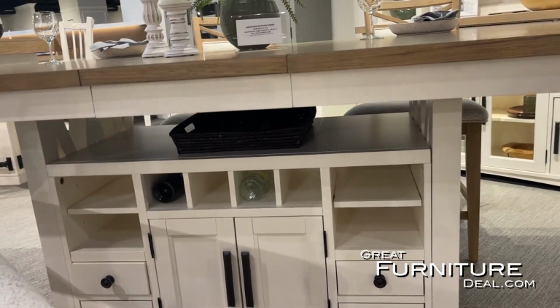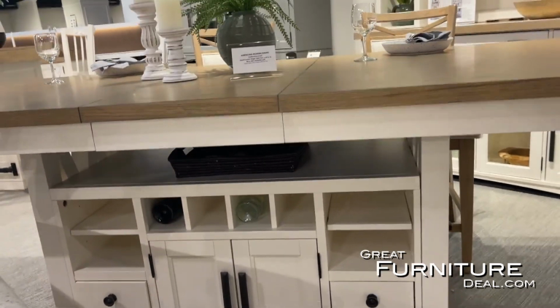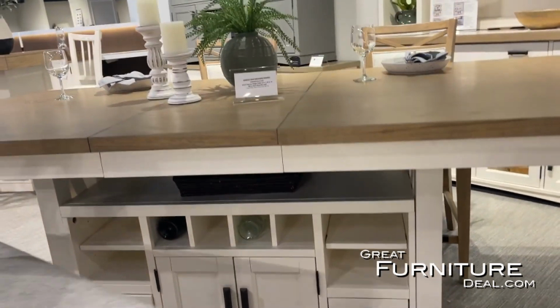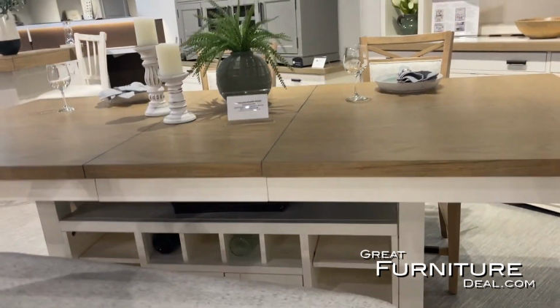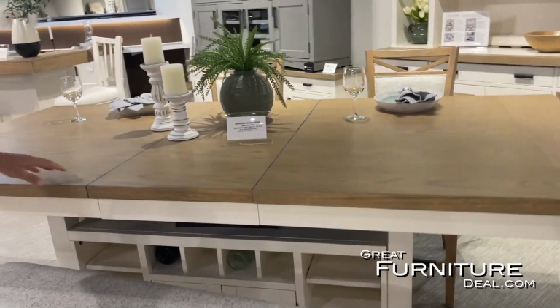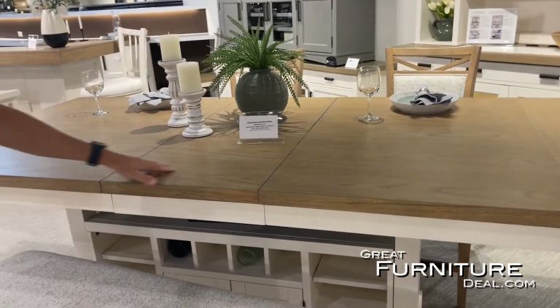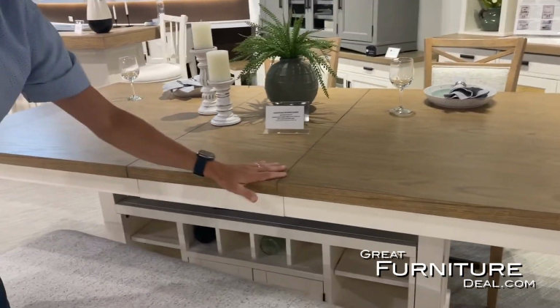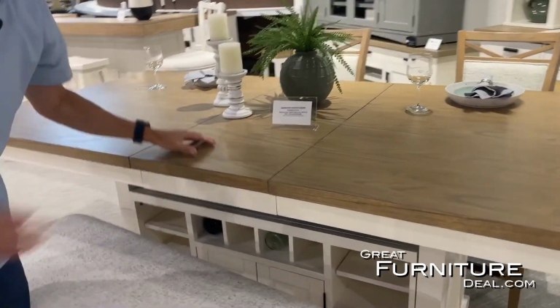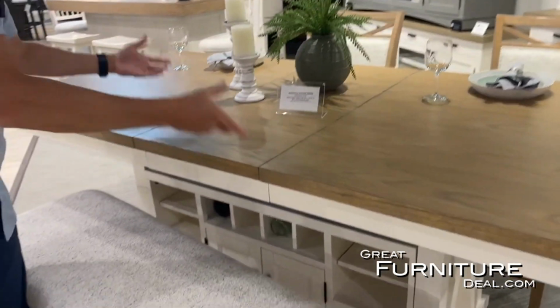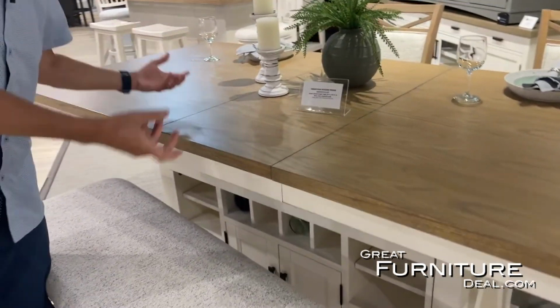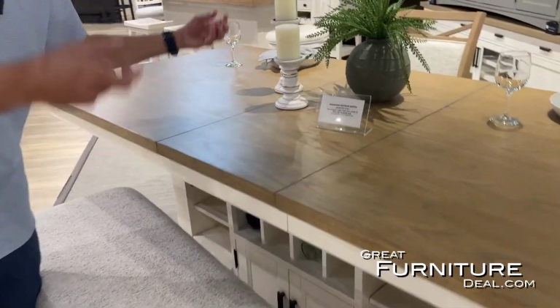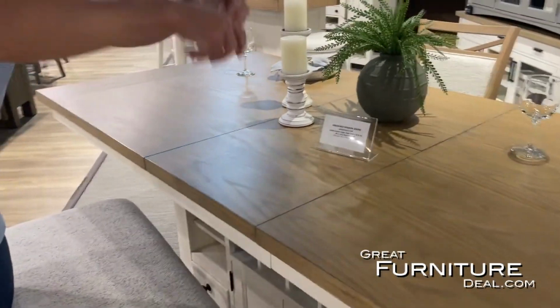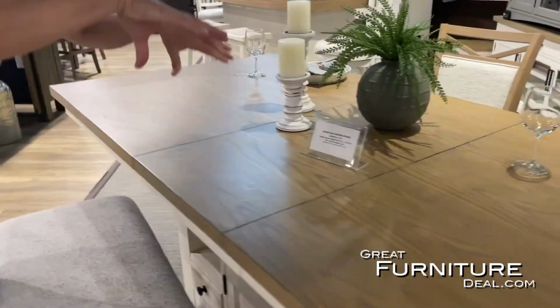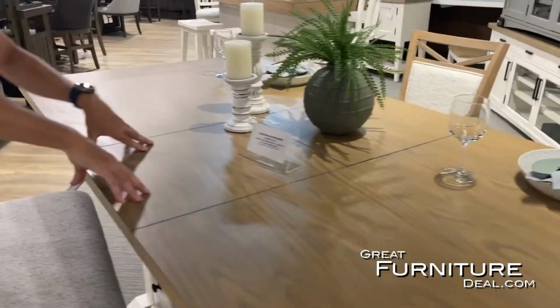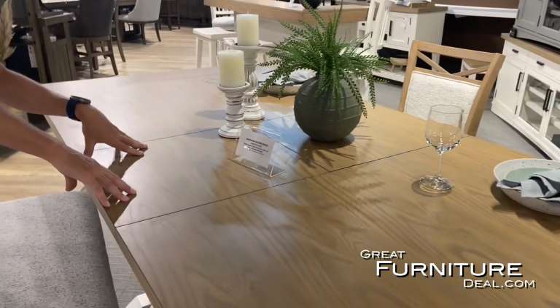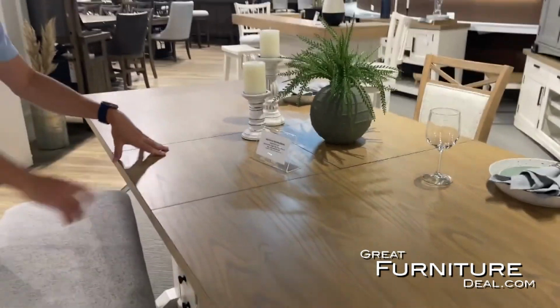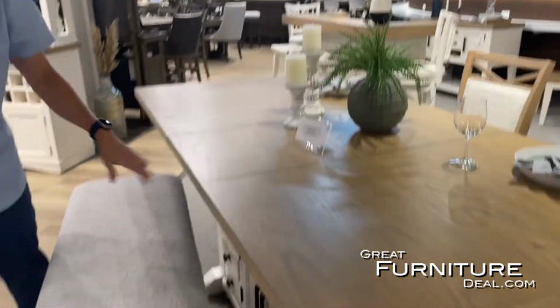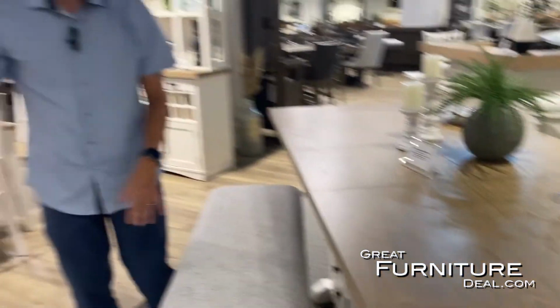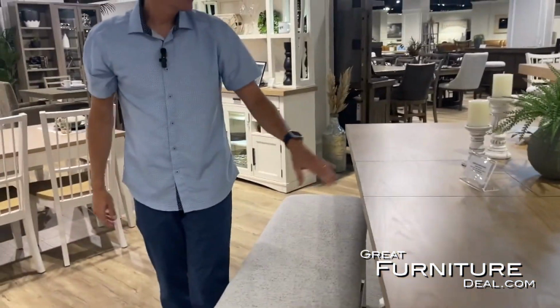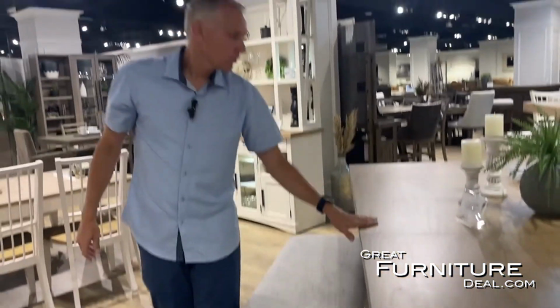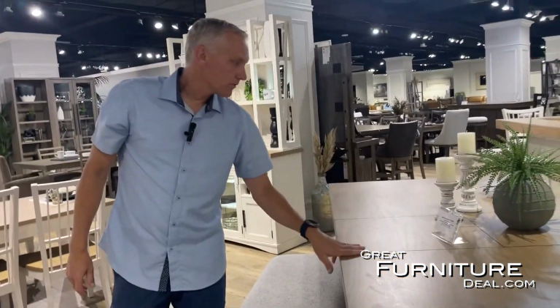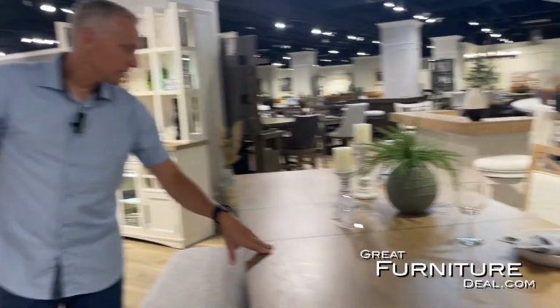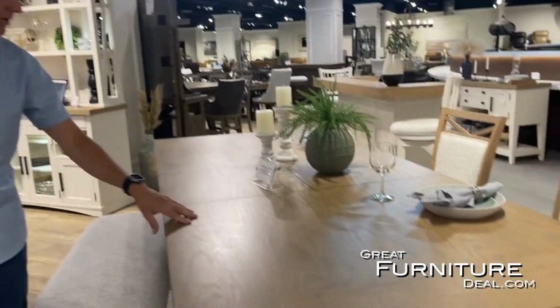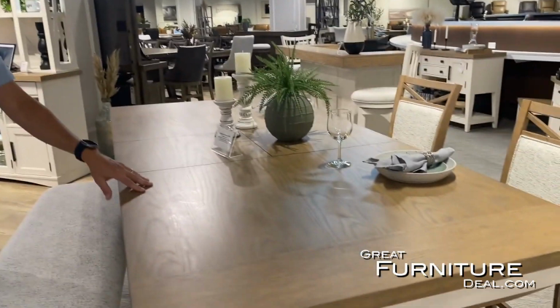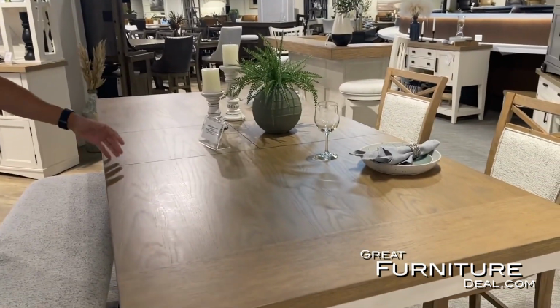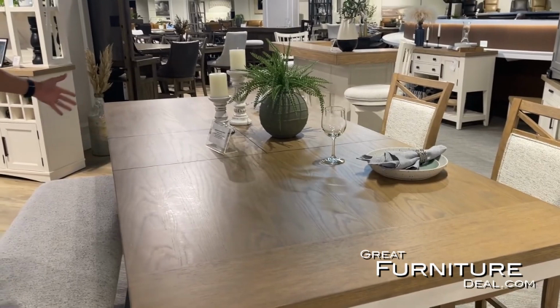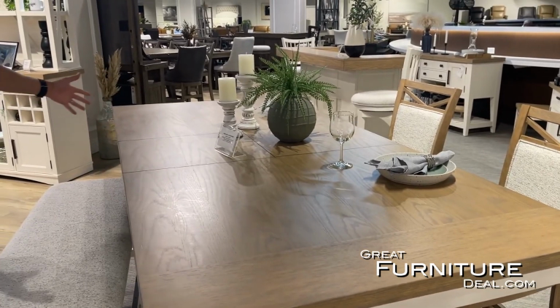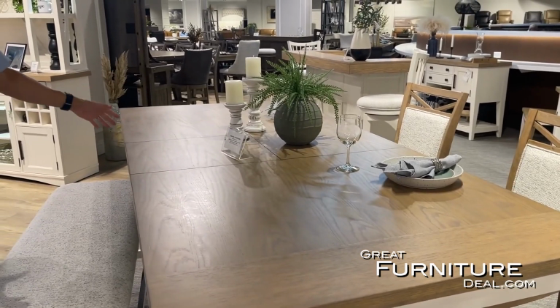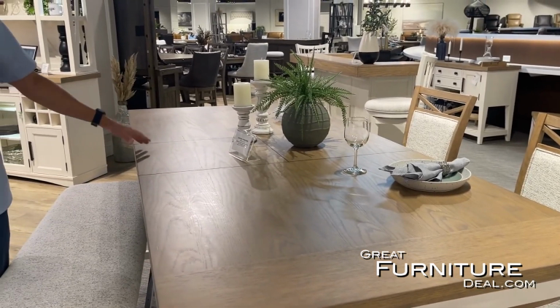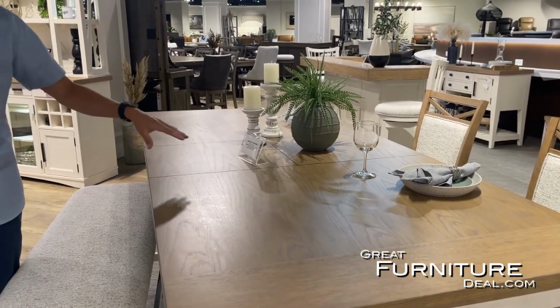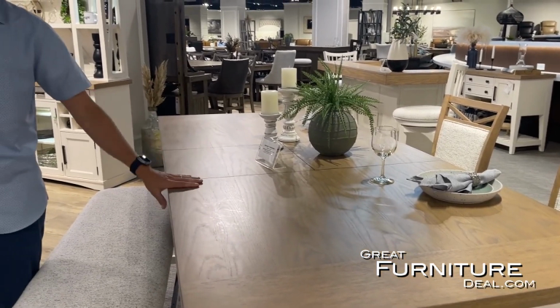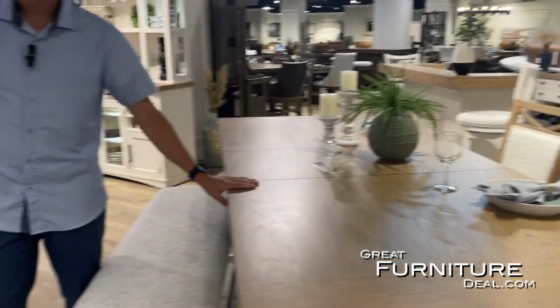The counter height has a butterfly leaf right here, which folds up and stores inside the table. So we go from 72 inches to a 90-inch table in the counter height.